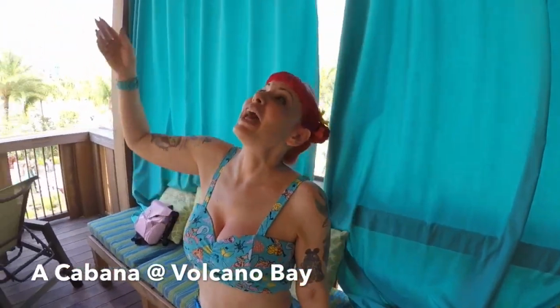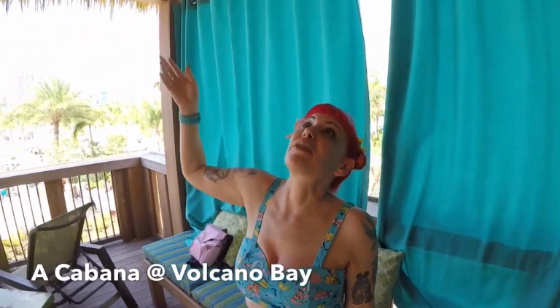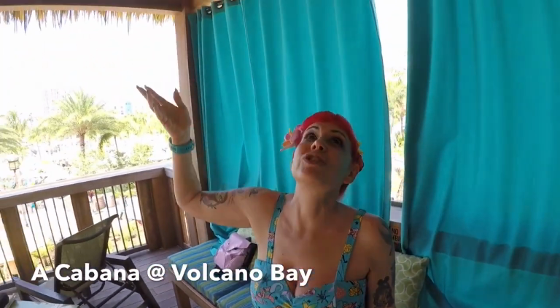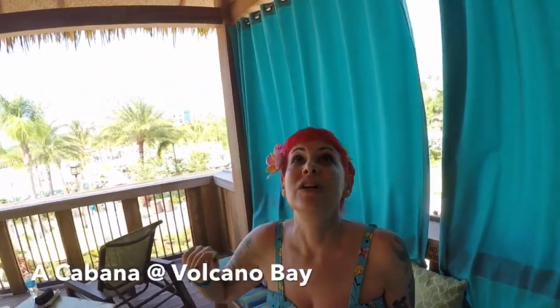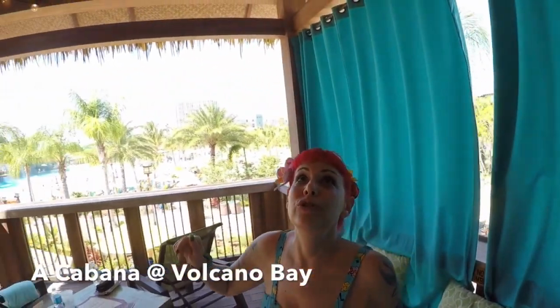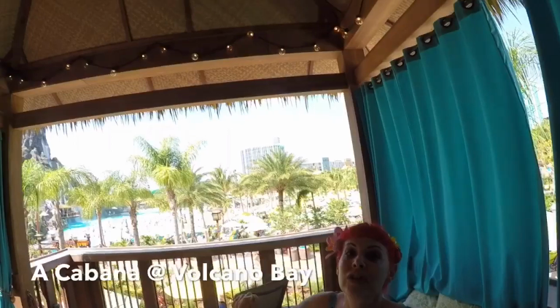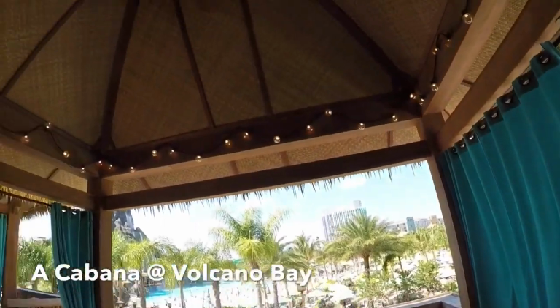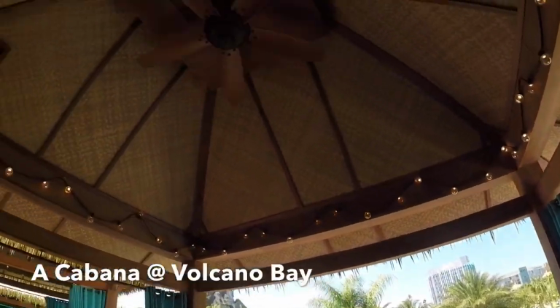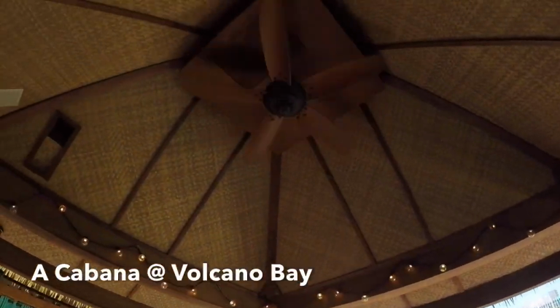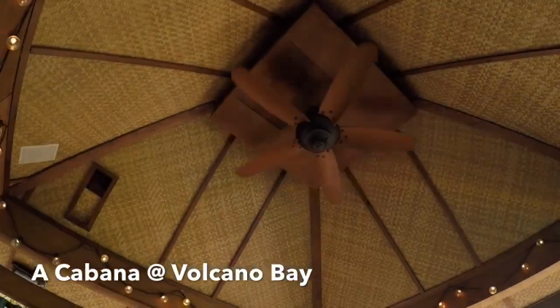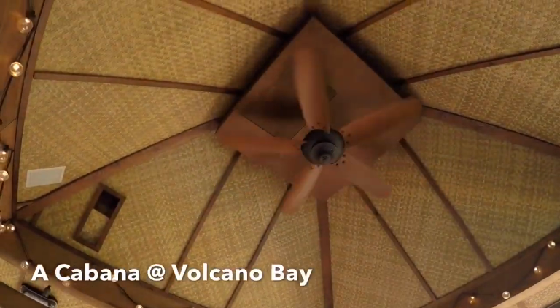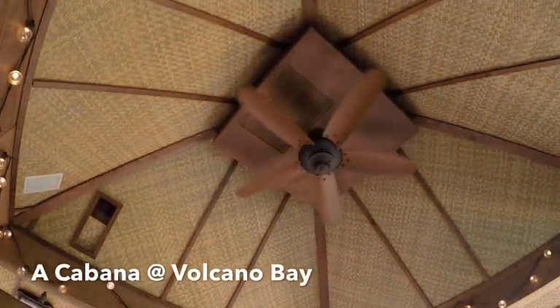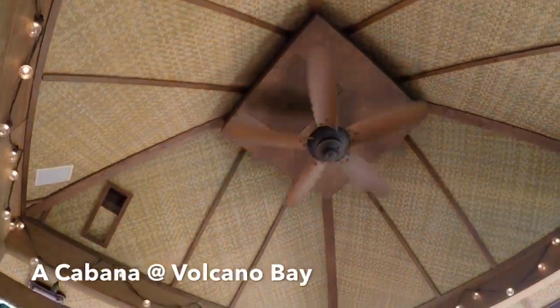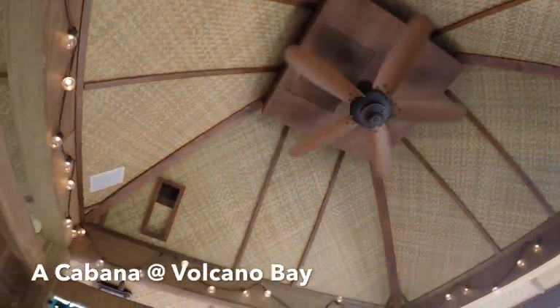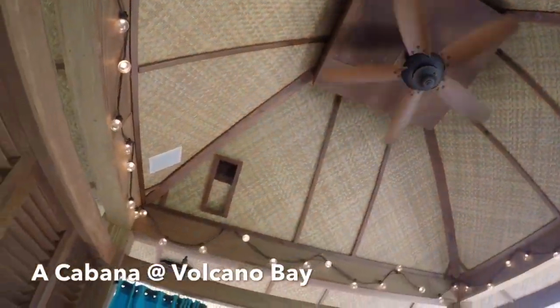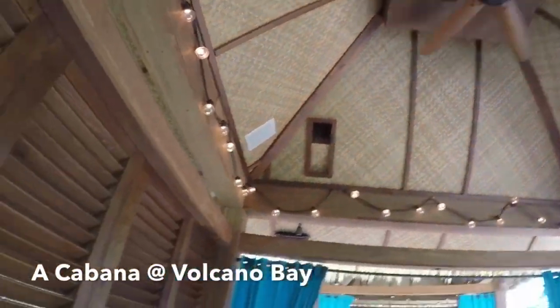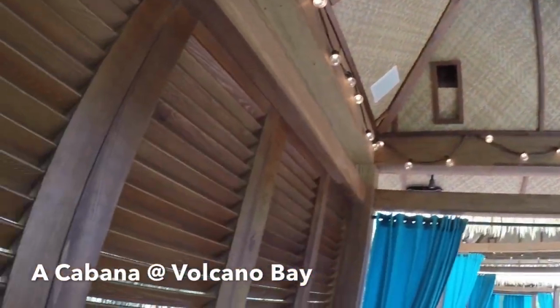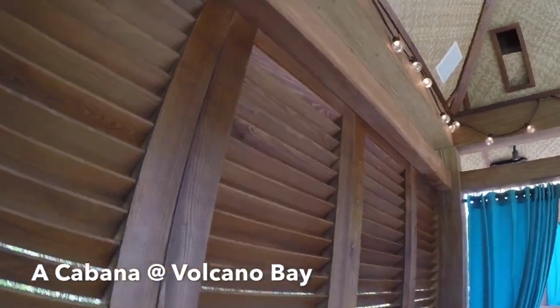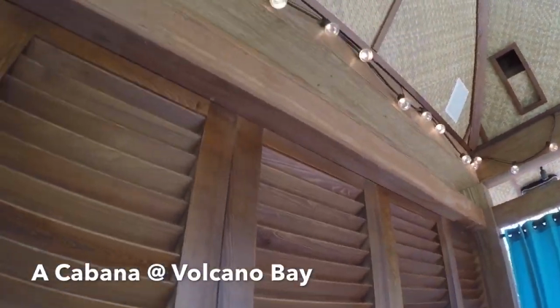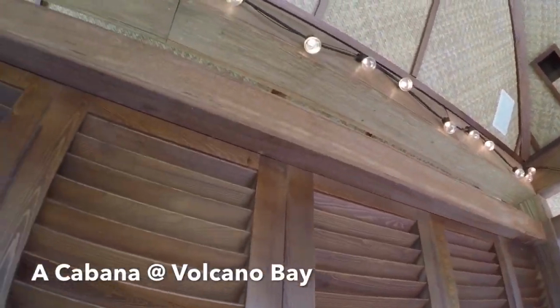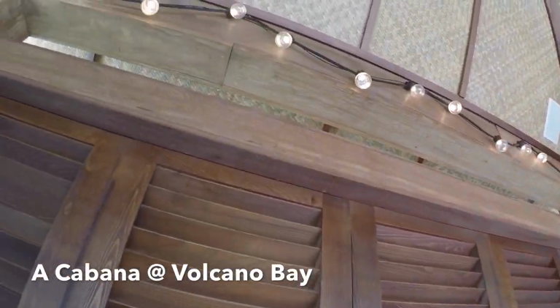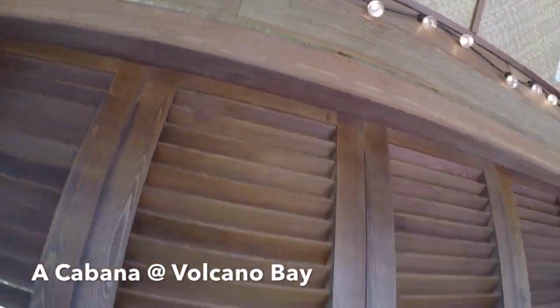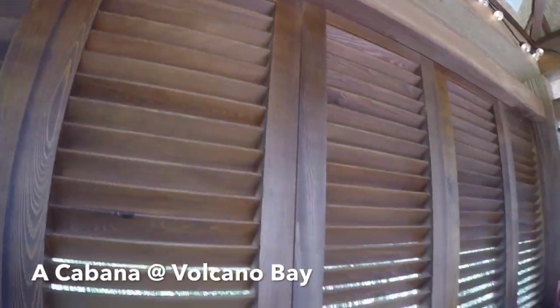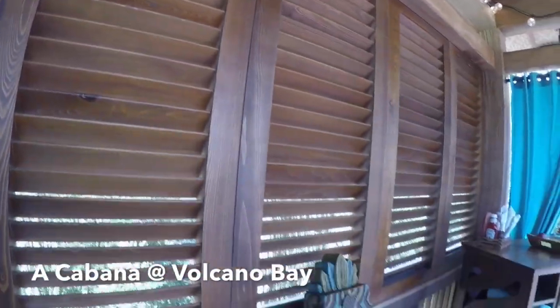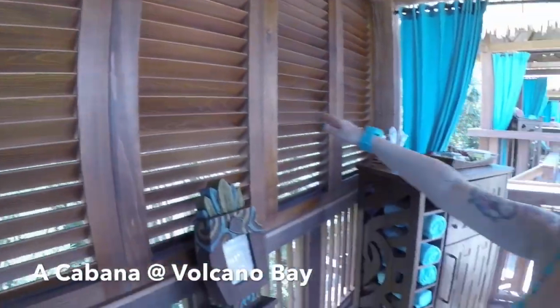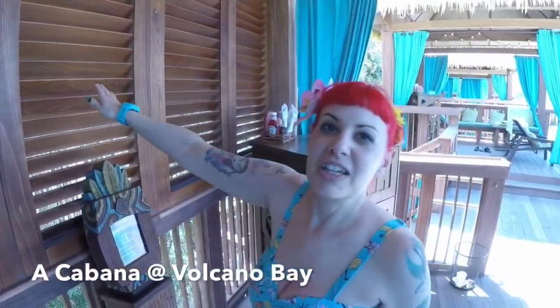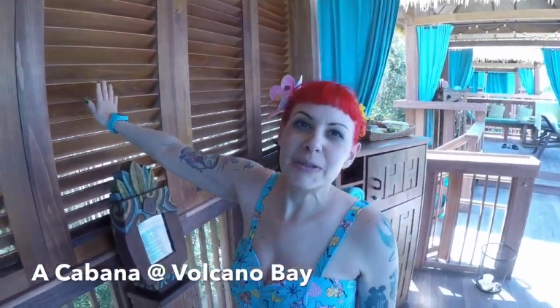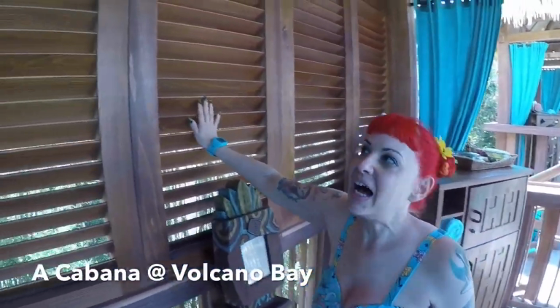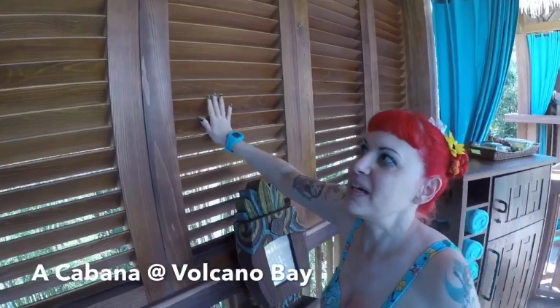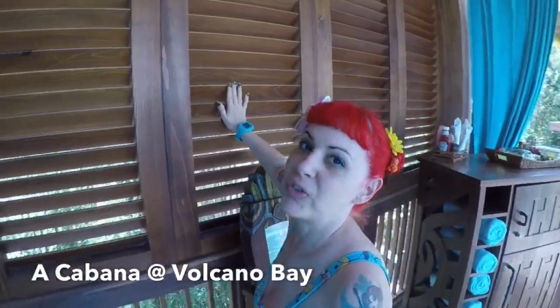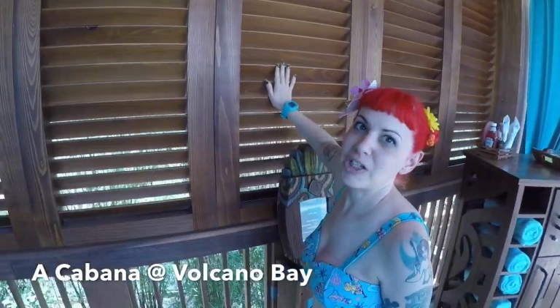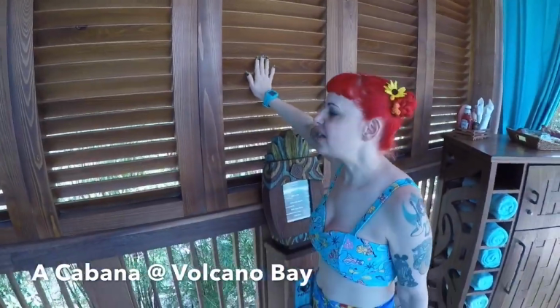We have a thatched roof, and we have our own plants. And I guess at night, those lights are just really, really nice. We have shutters, and as you can hear, the highway is very, very close to us.